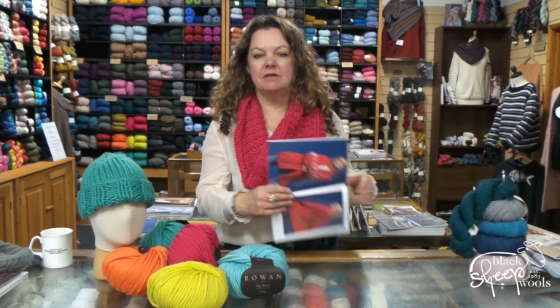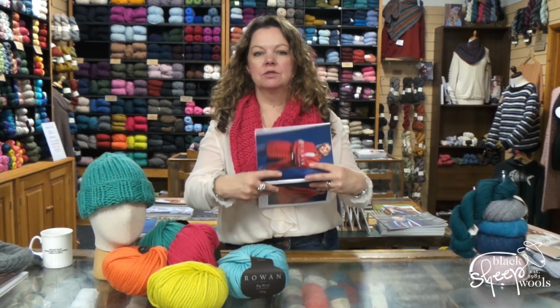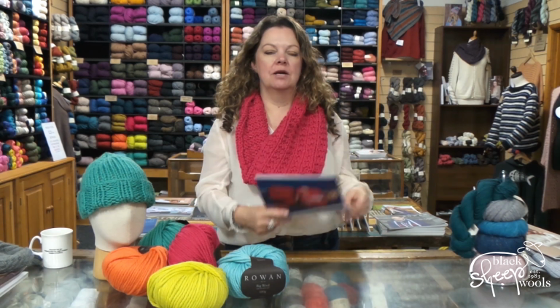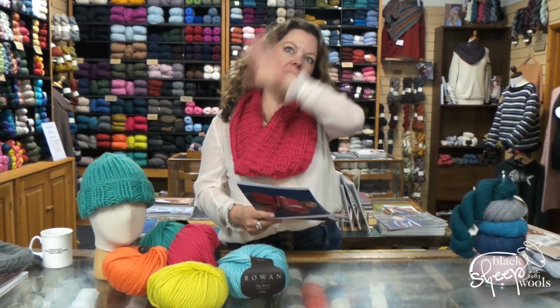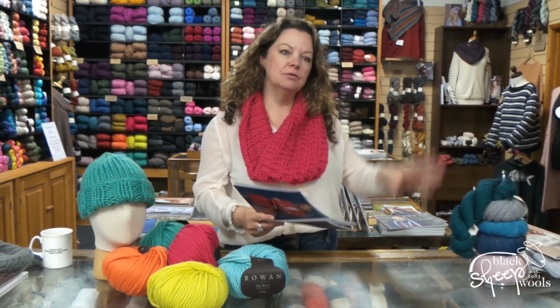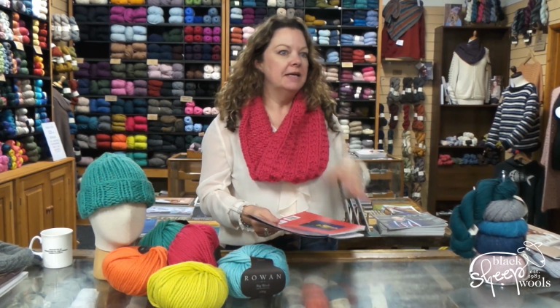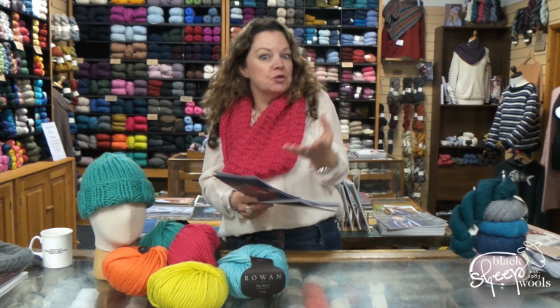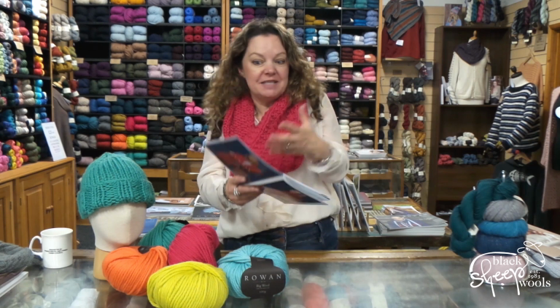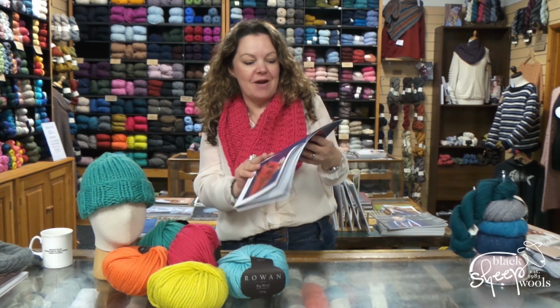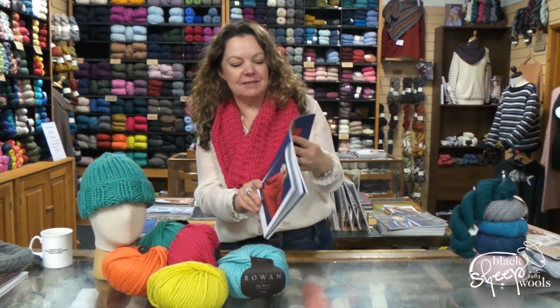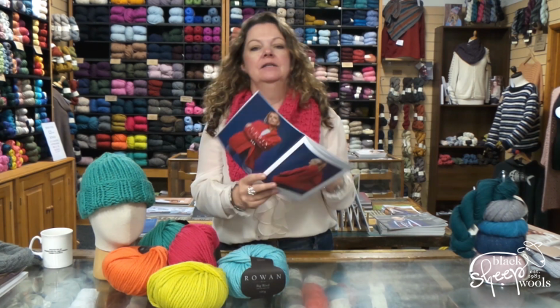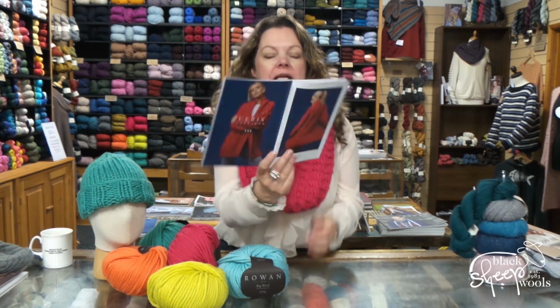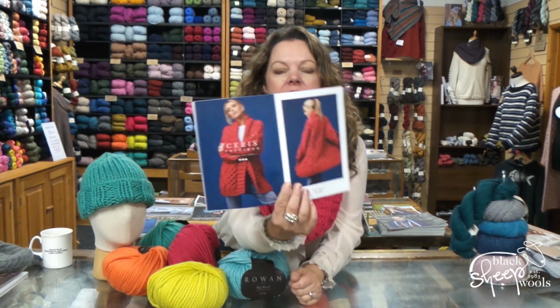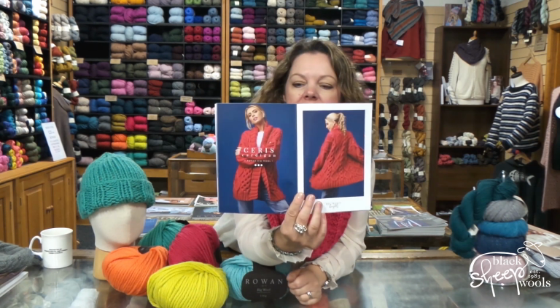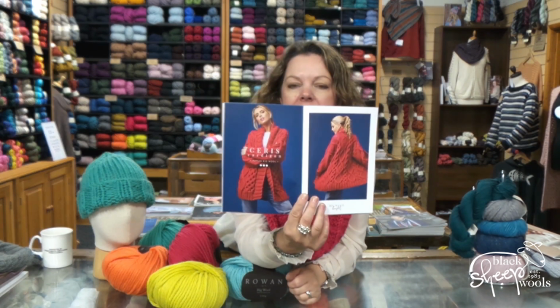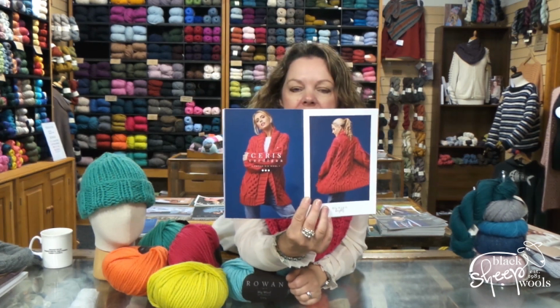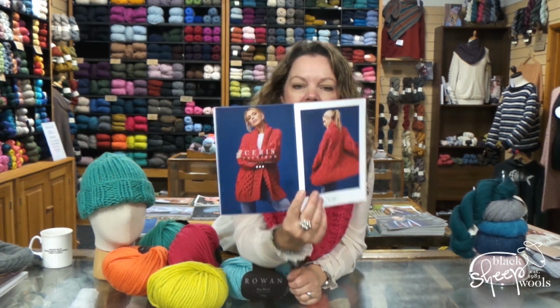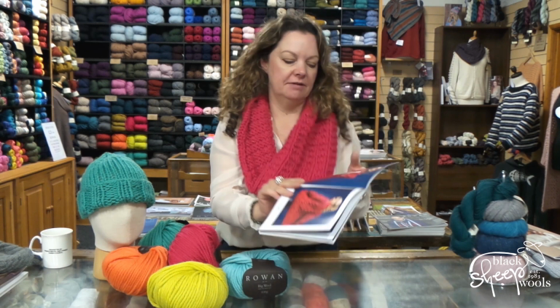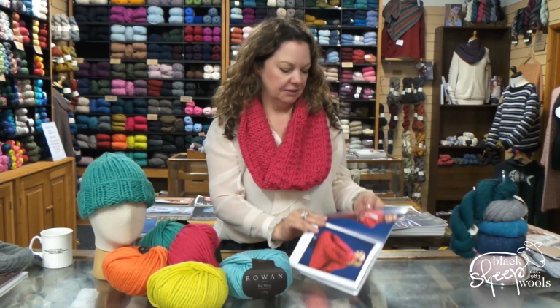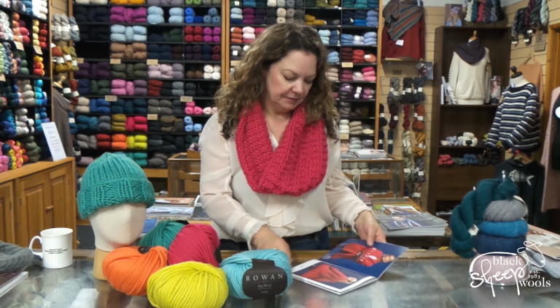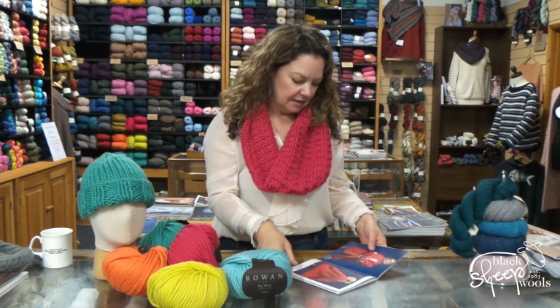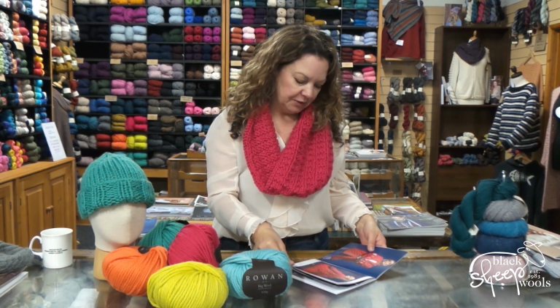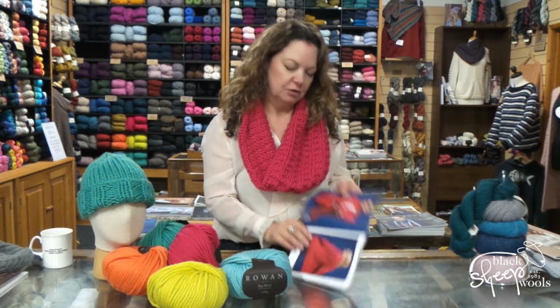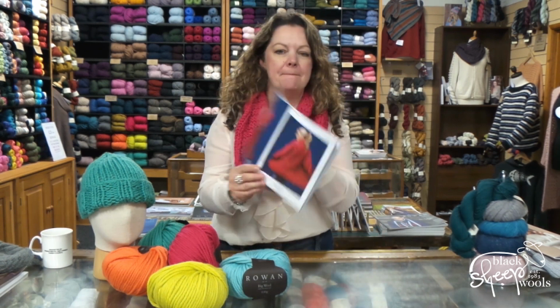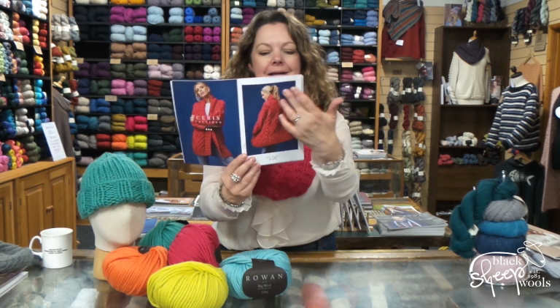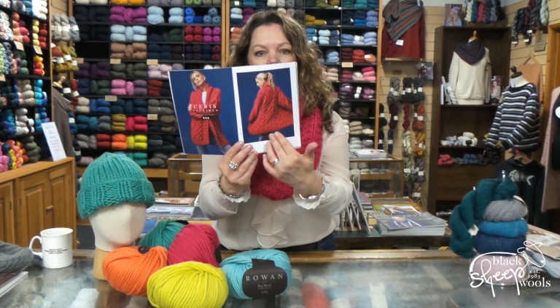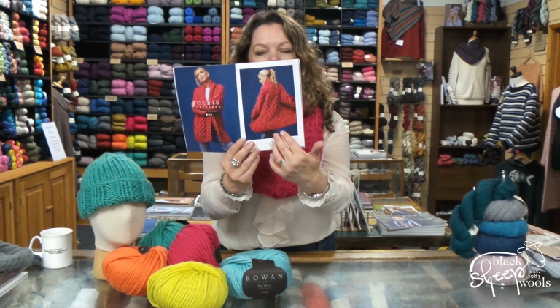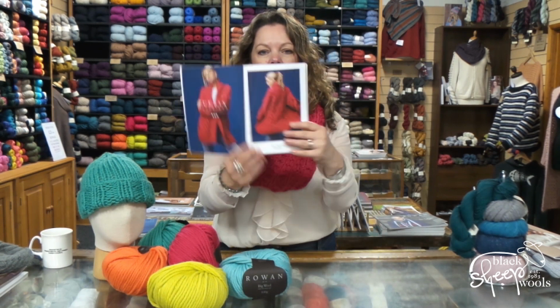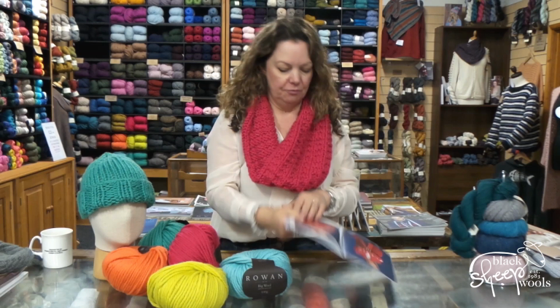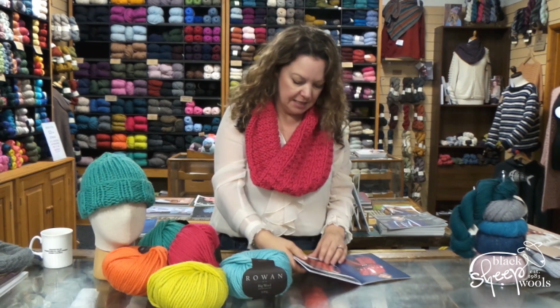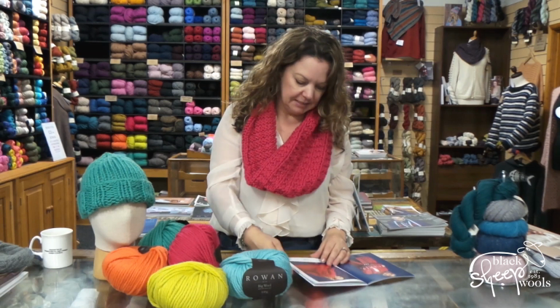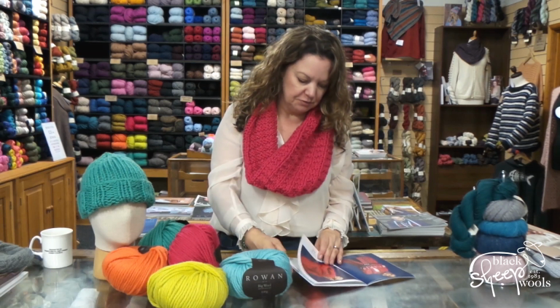Entrelac seems to be back in favor — you're seeing quite a bit of it around at the moment. The first baby blanket I ever knitted was entrelac with a big lacy border, it's not something you've seen for ages. Here's the cardigan in greater detail — the Keris cardigan — just look at that cable down the back, it's really really beautiful.